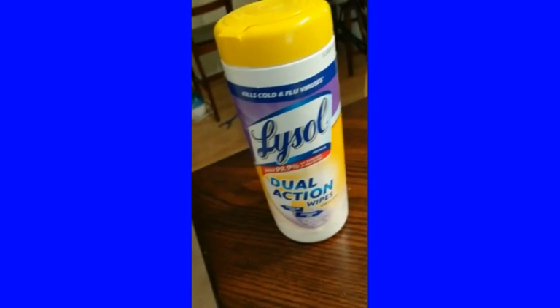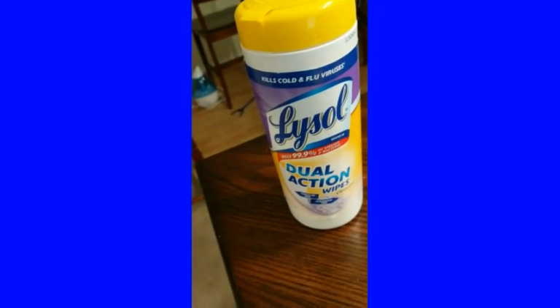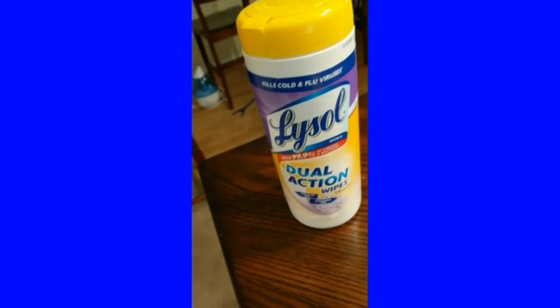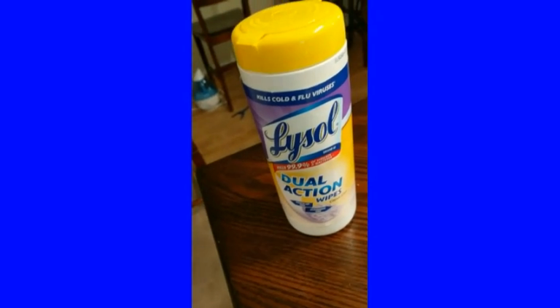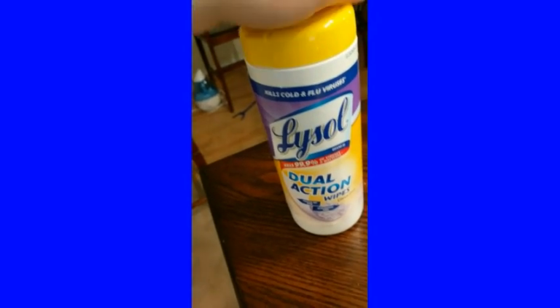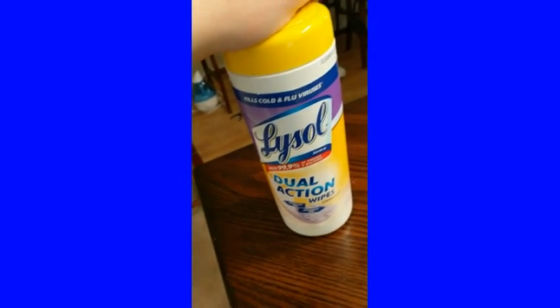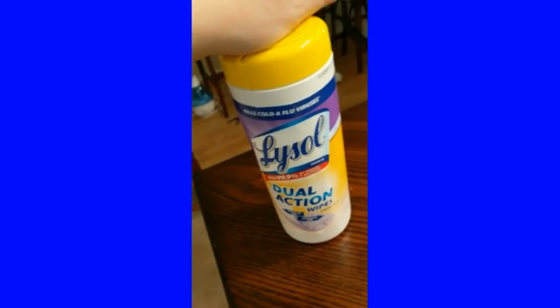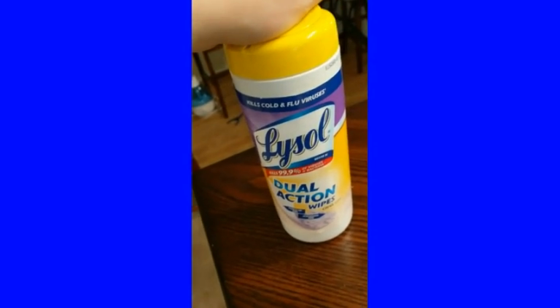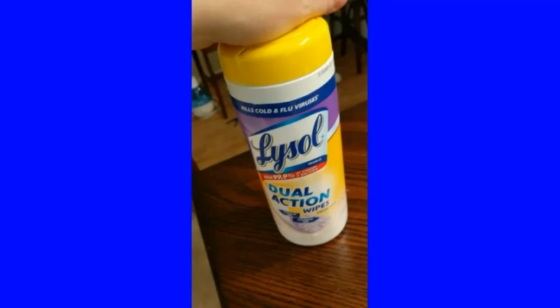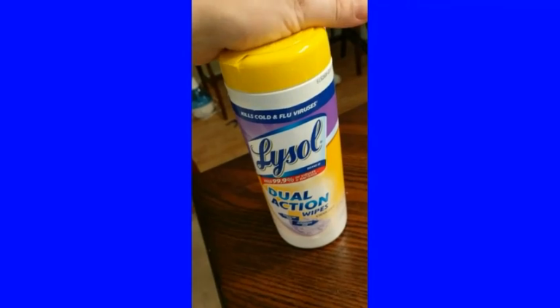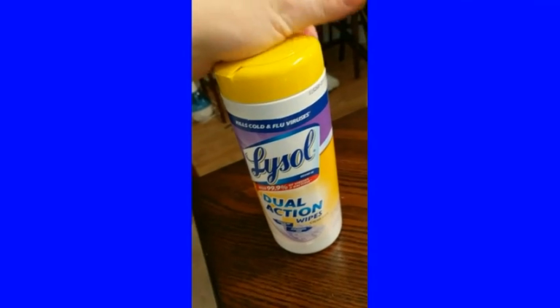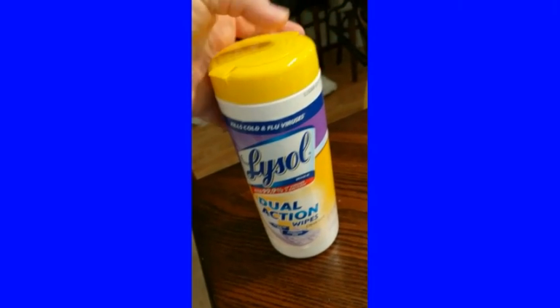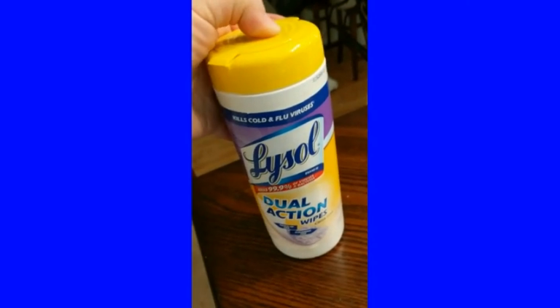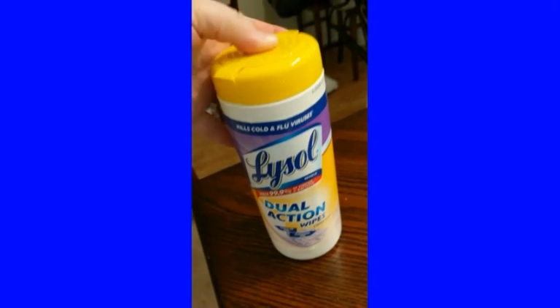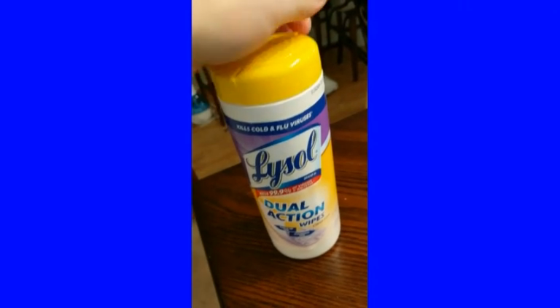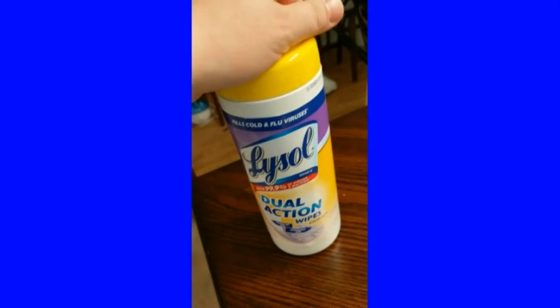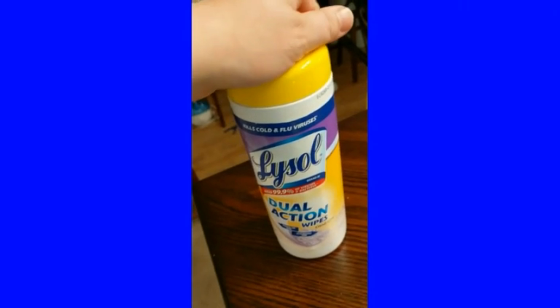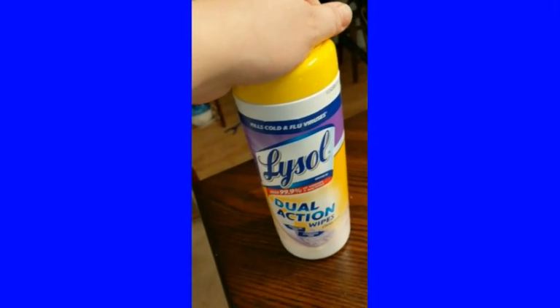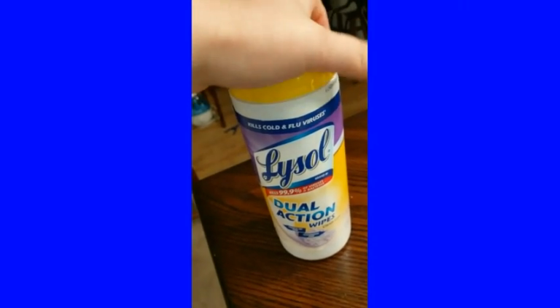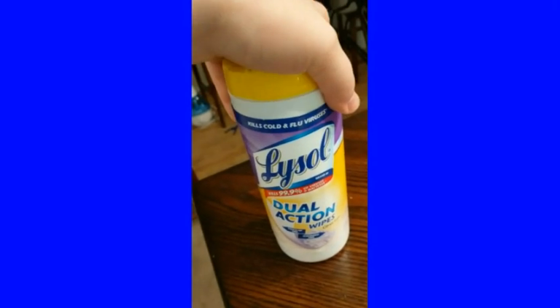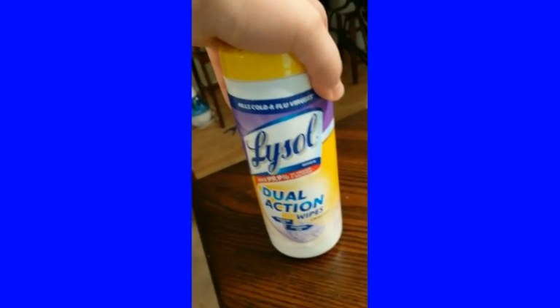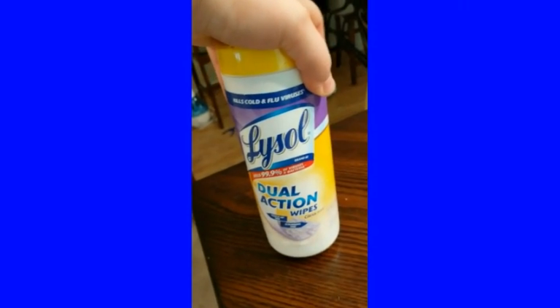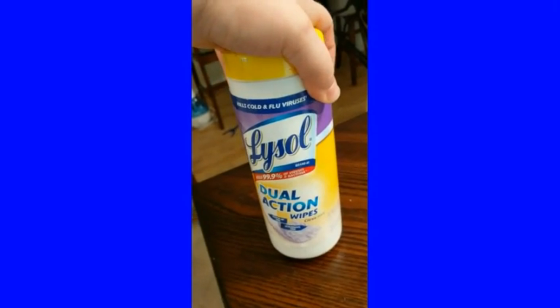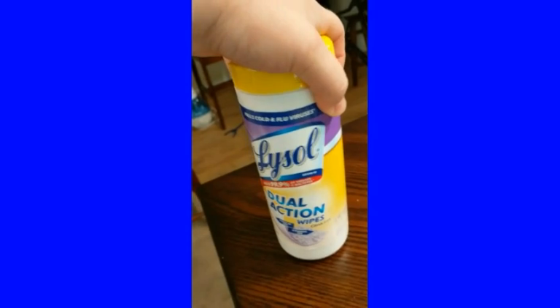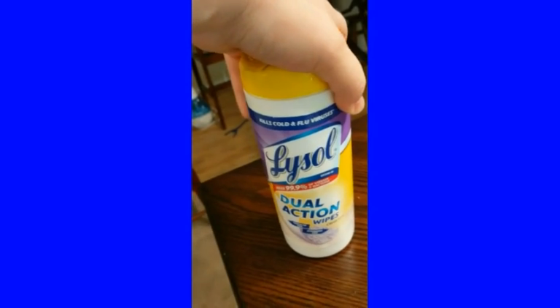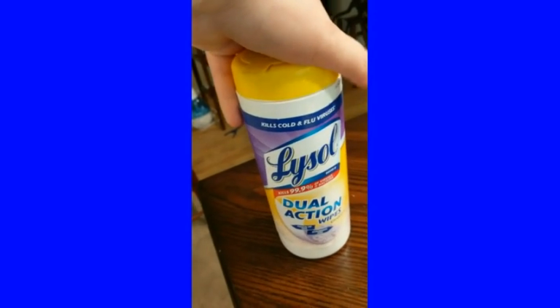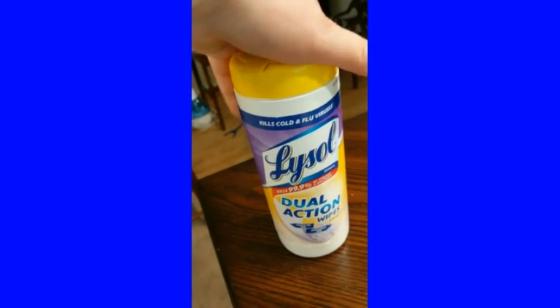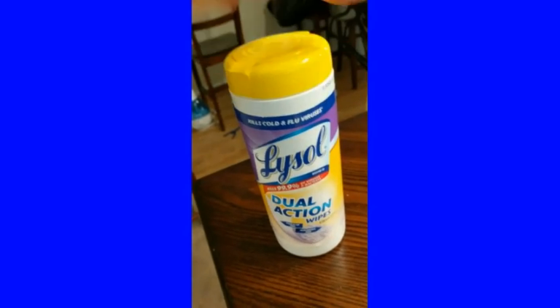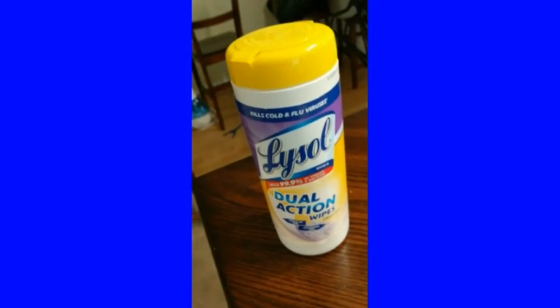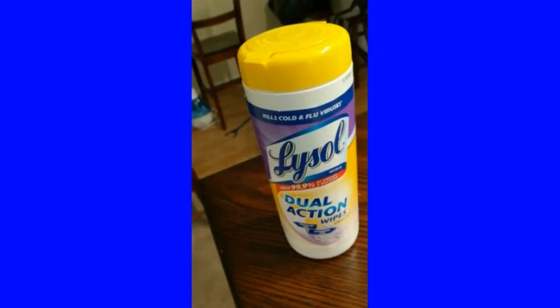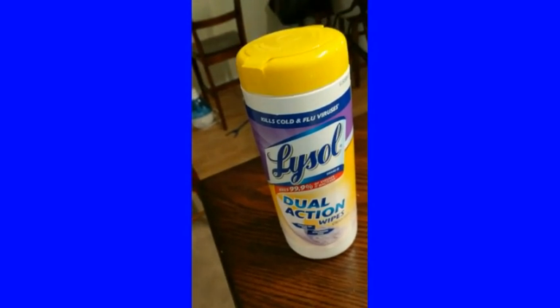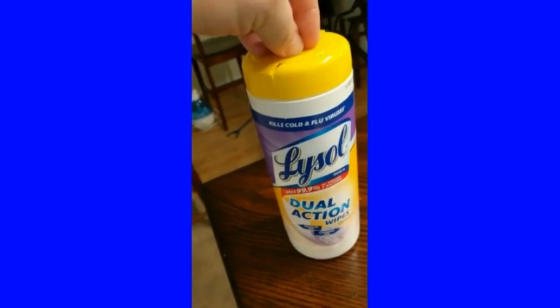This one's actually a little harder to get a hold of. I got mine at Ace Hardware, and I've seen them at Target. I was actually looking at buying them off Amazon this time.